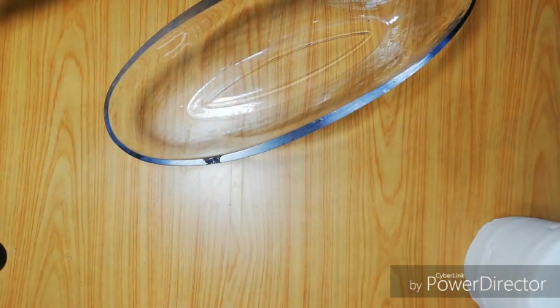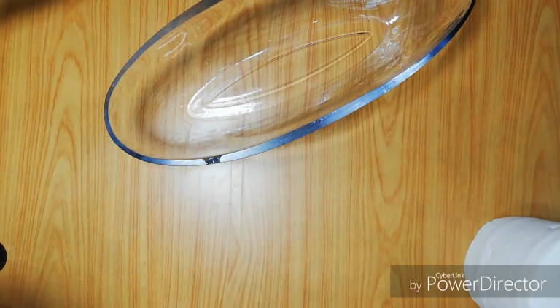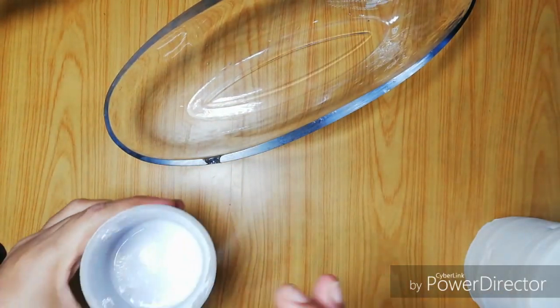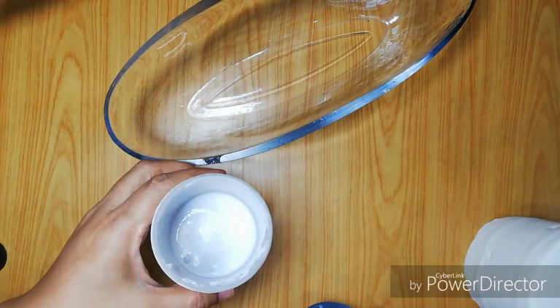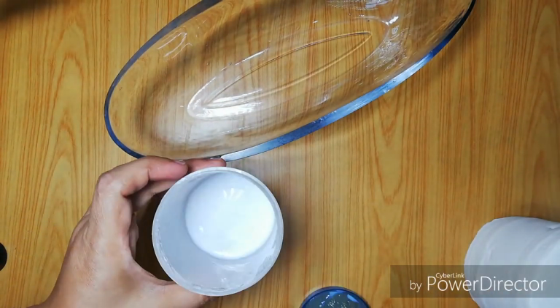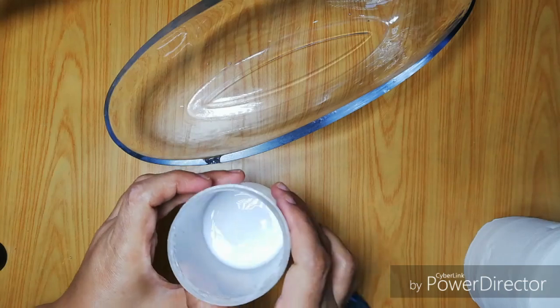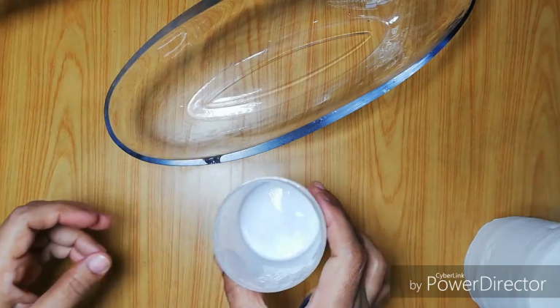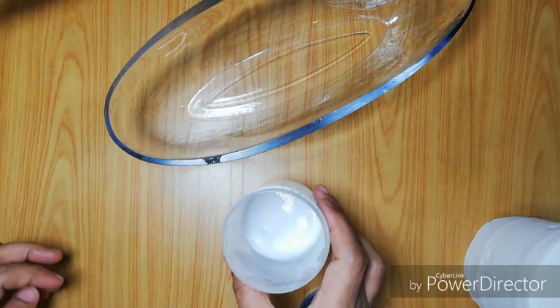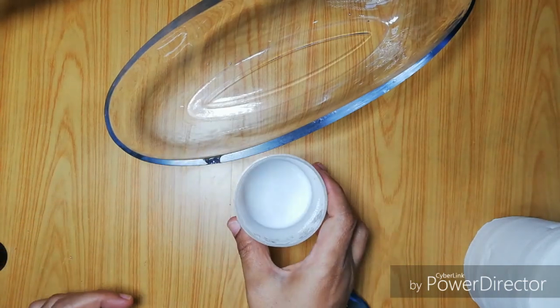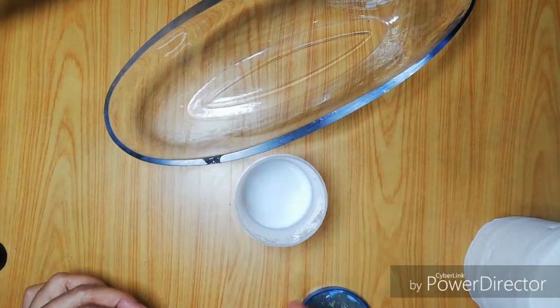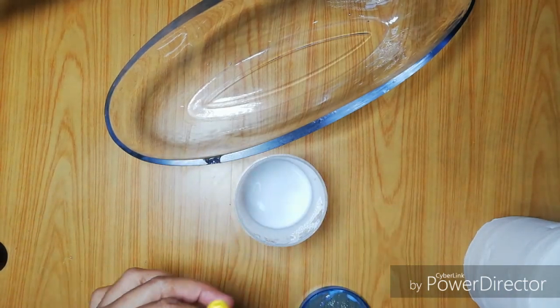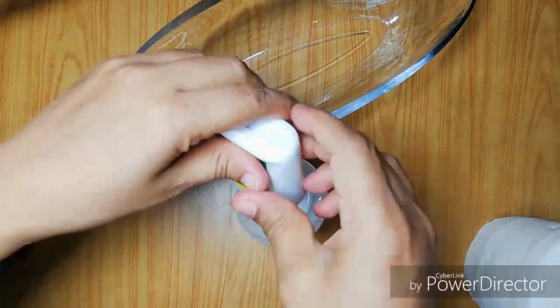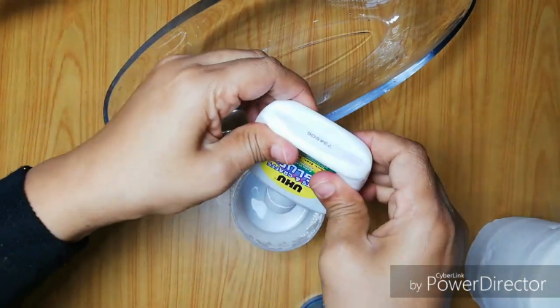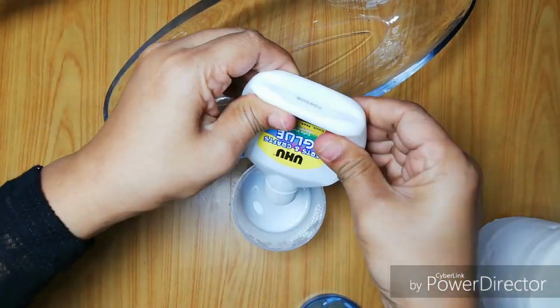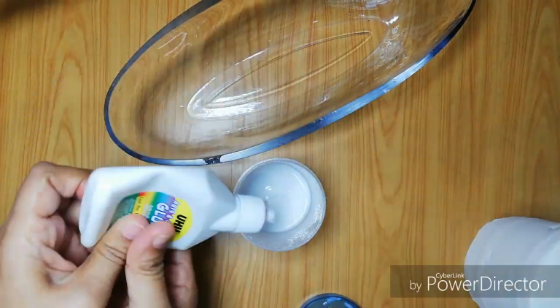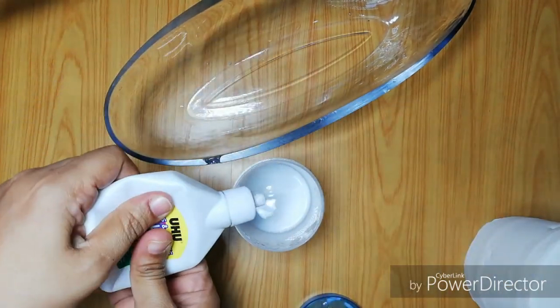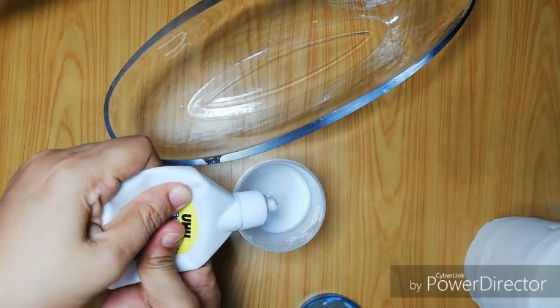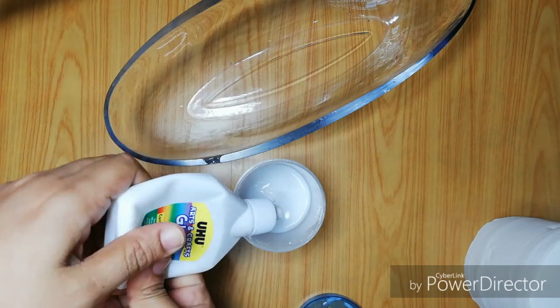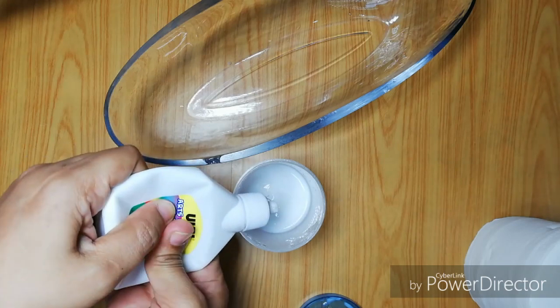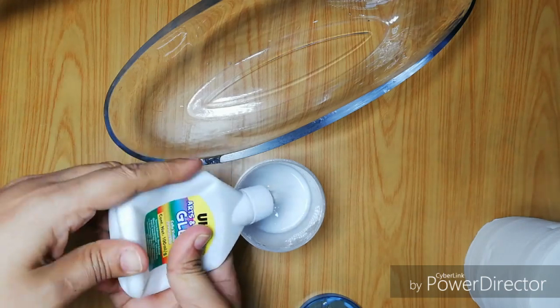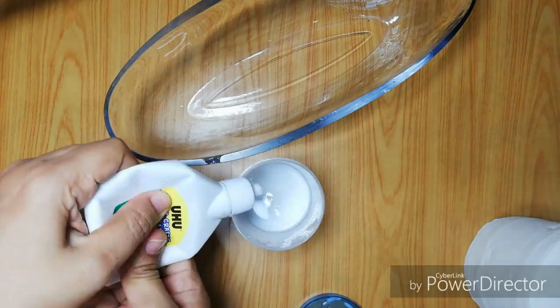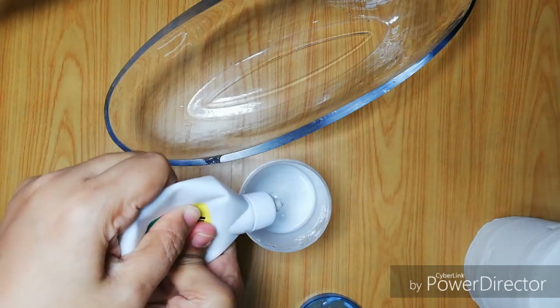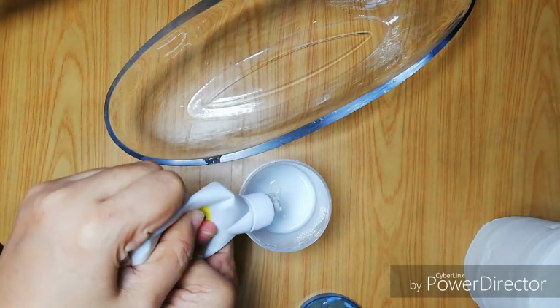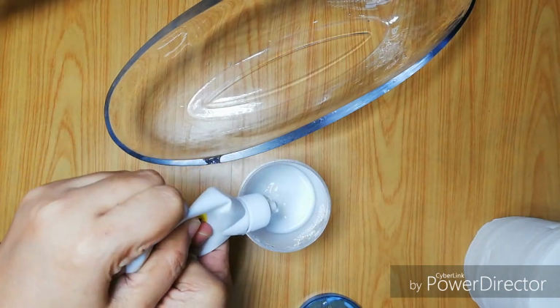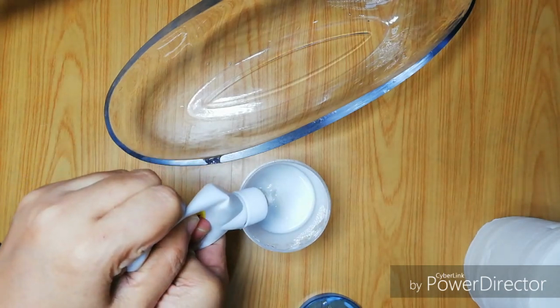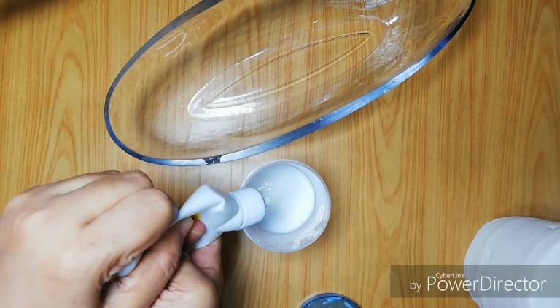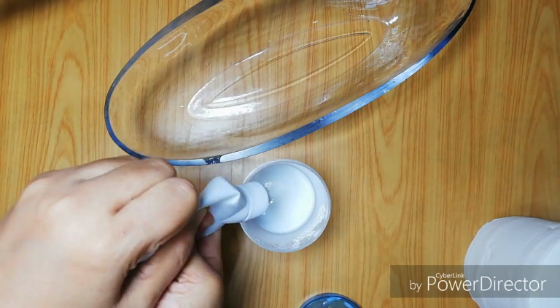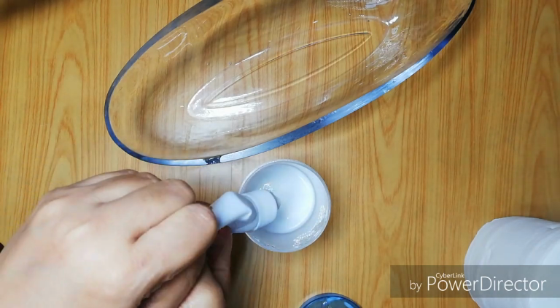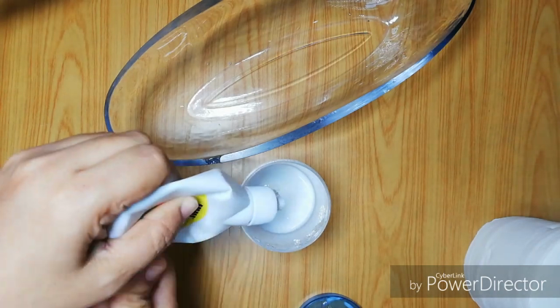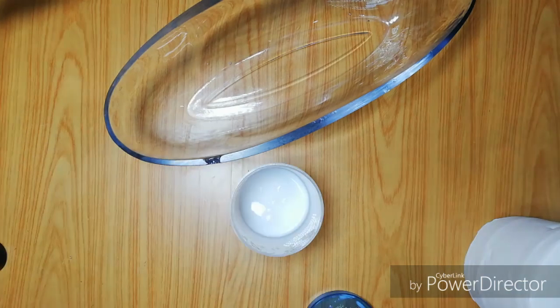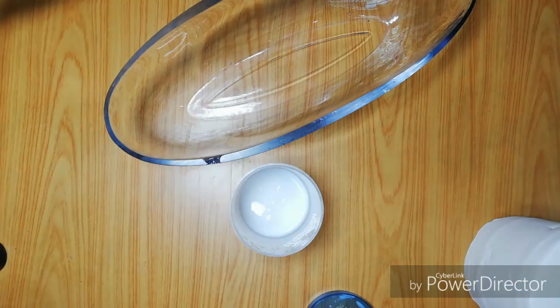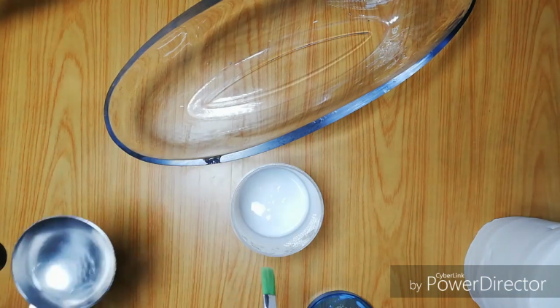We don't mix the eggs — now we are mixing the eggs. At the end of this time, the glue is very thick. If it is loose, then put the eggs in. I will add a little glue.